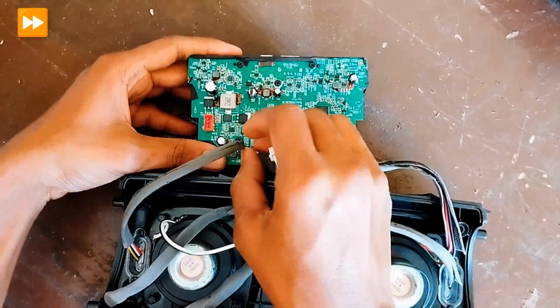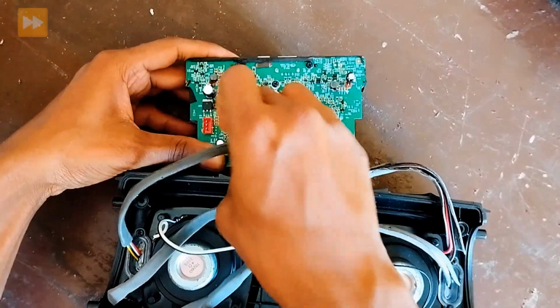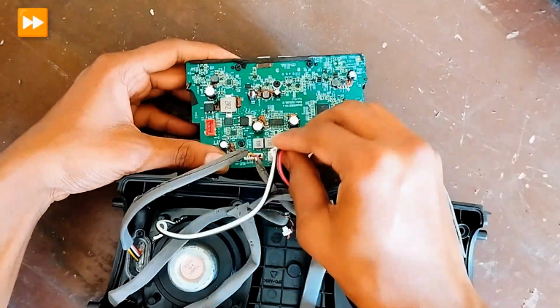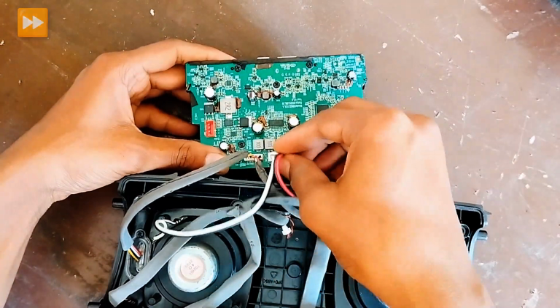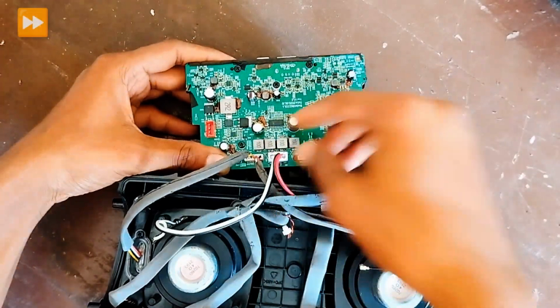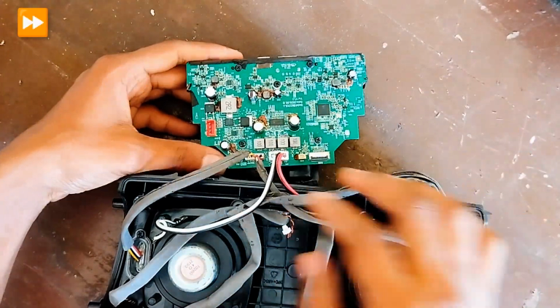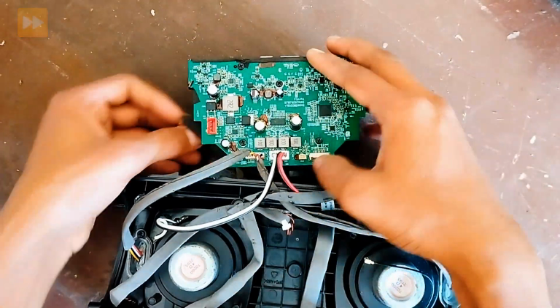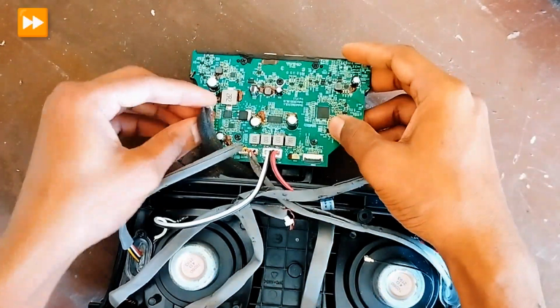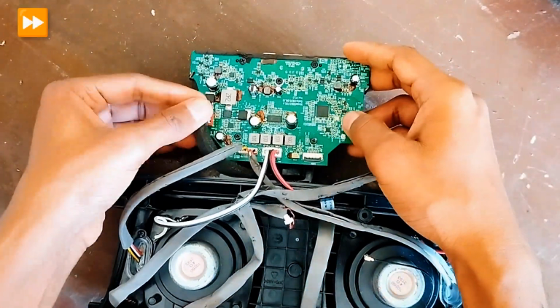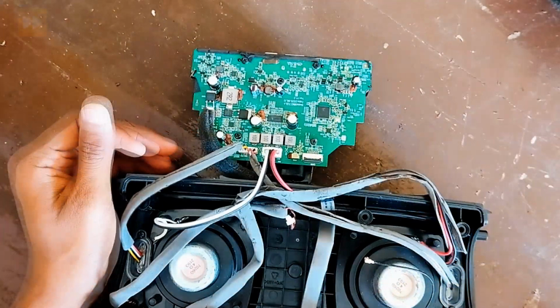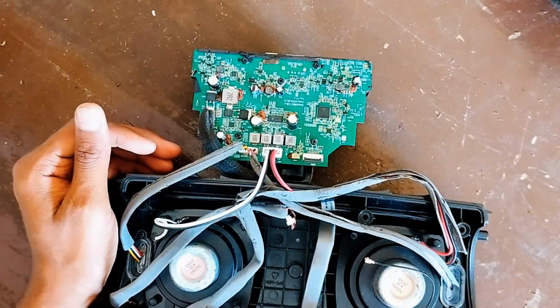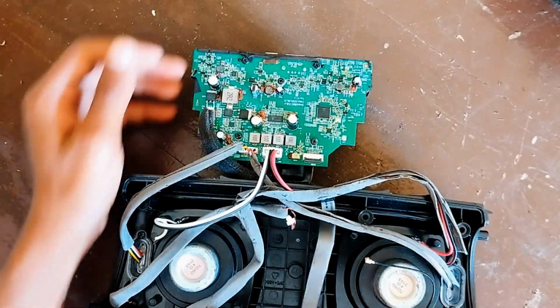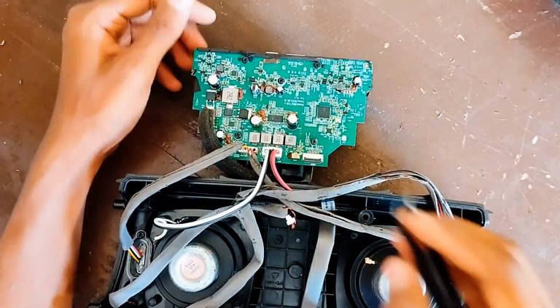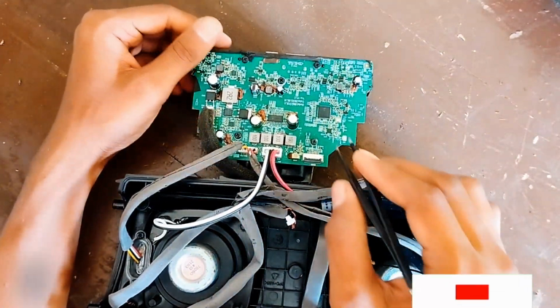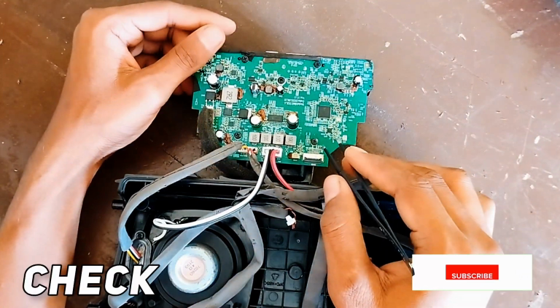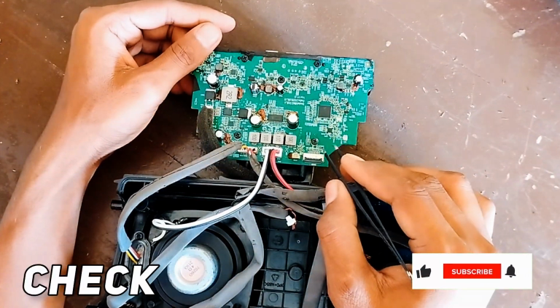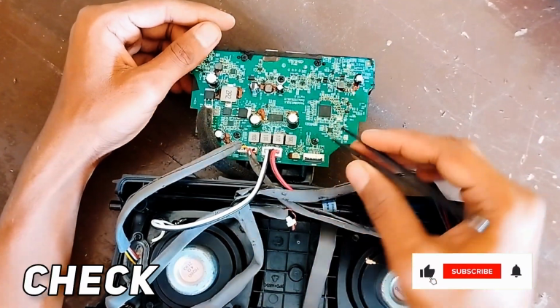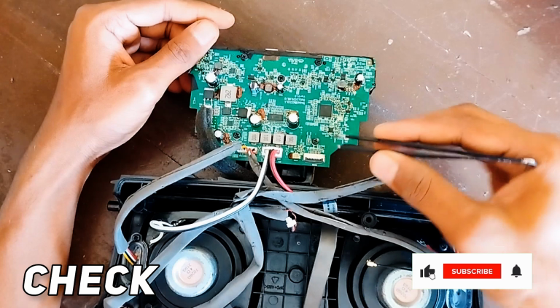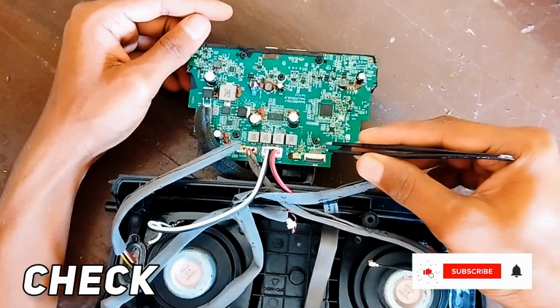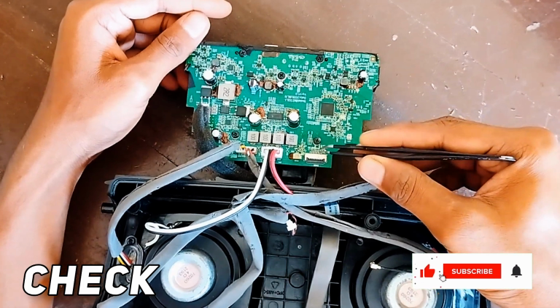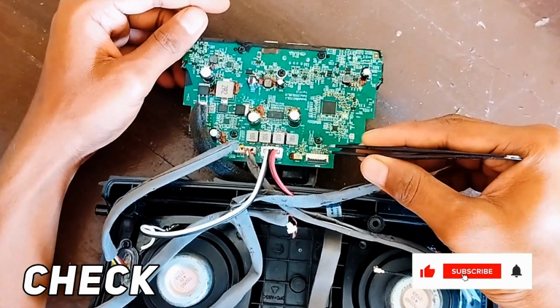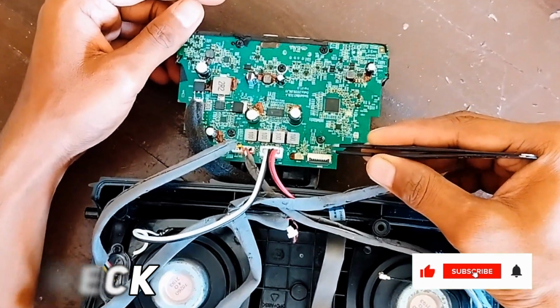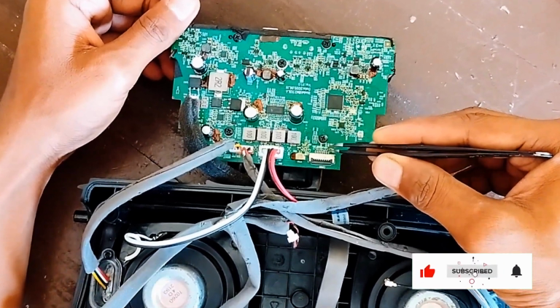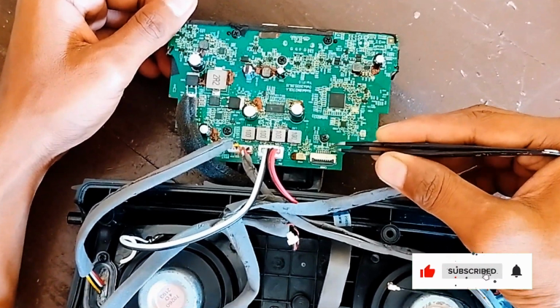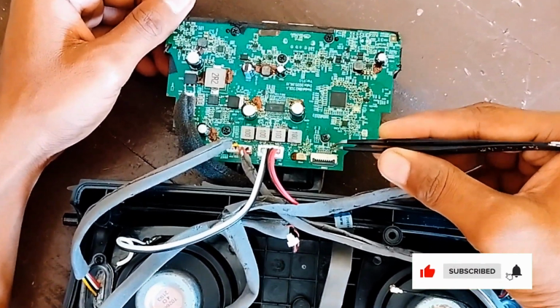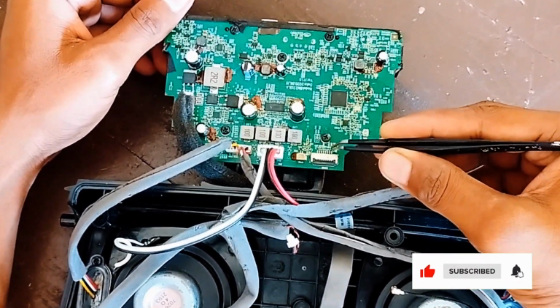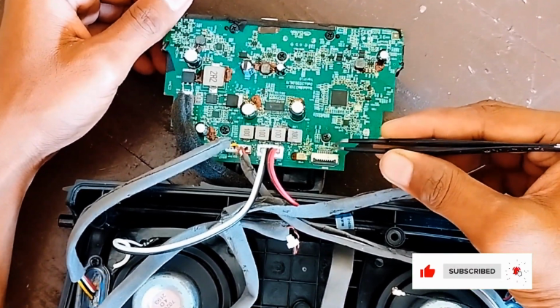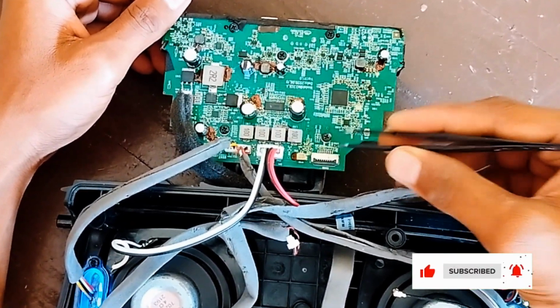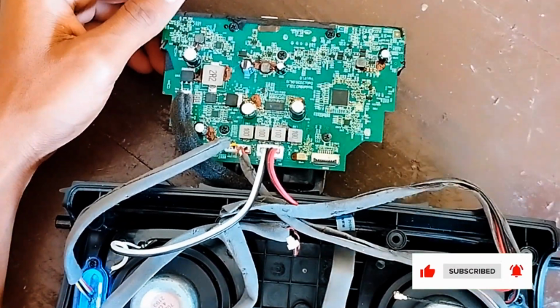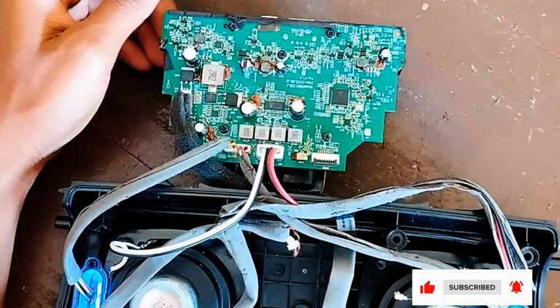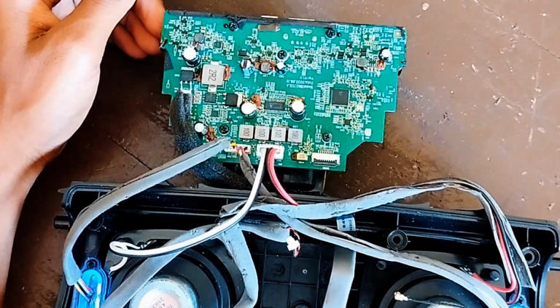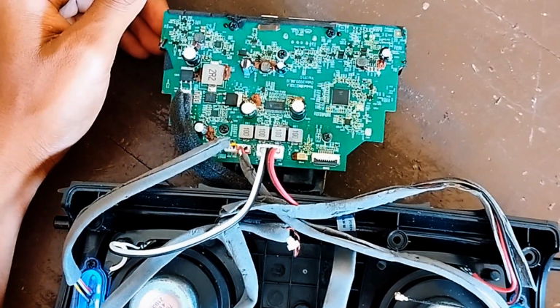Now check it. Done — it's working properly. Then reassemble it.